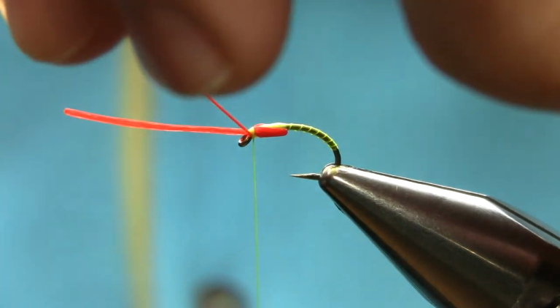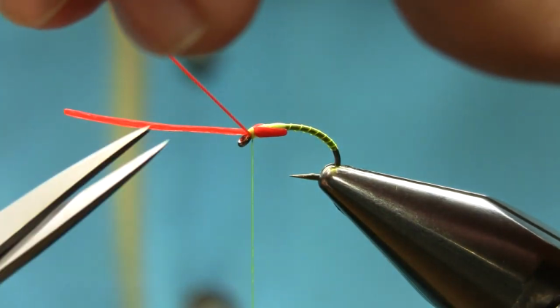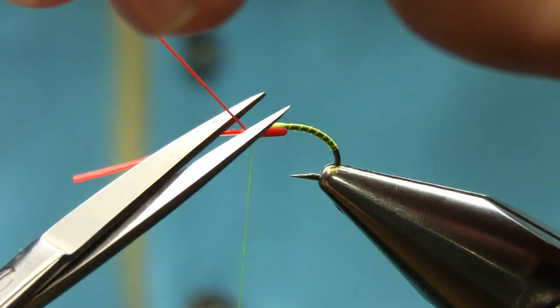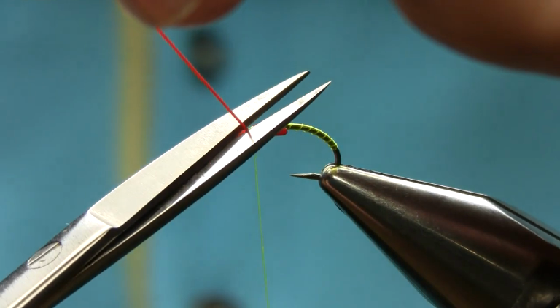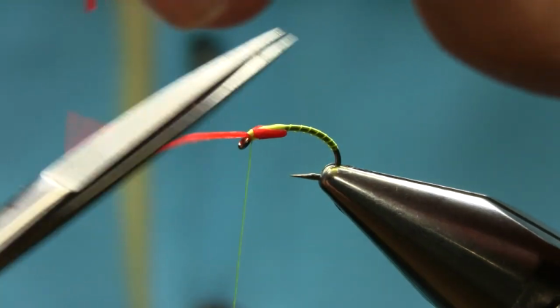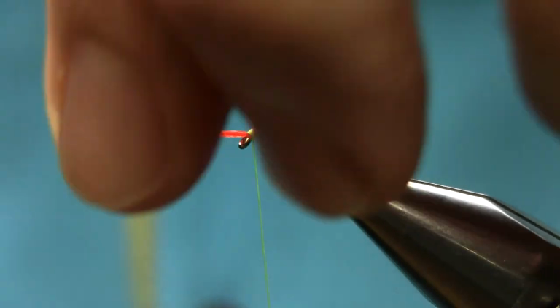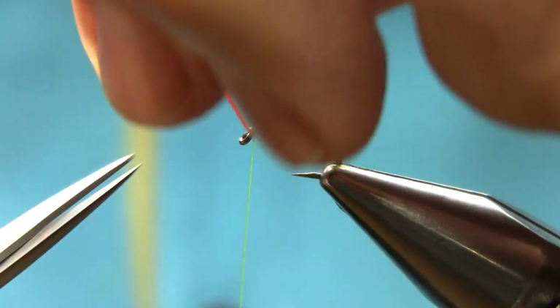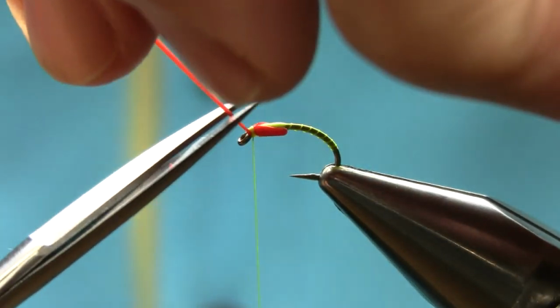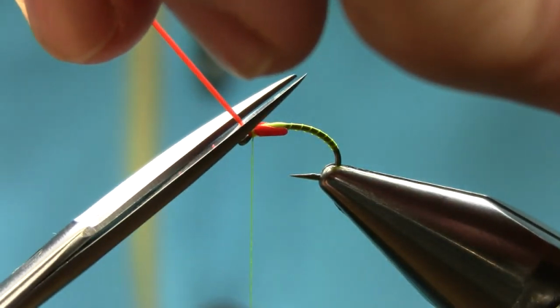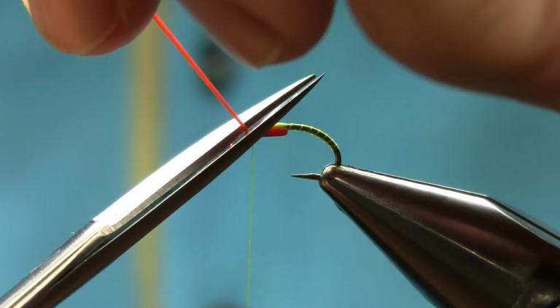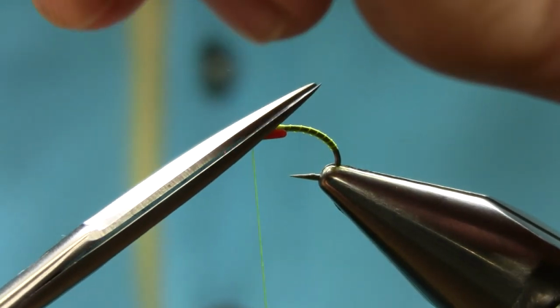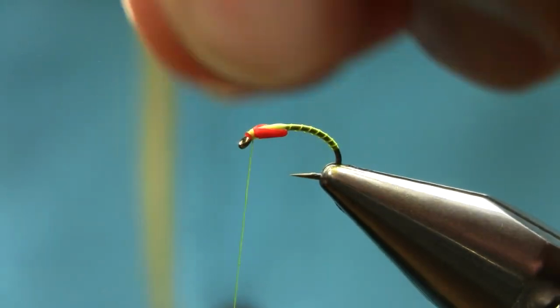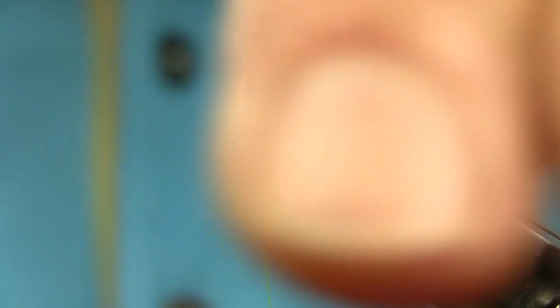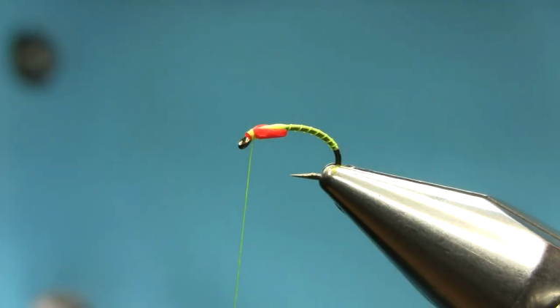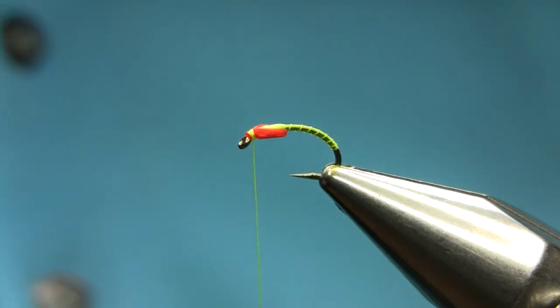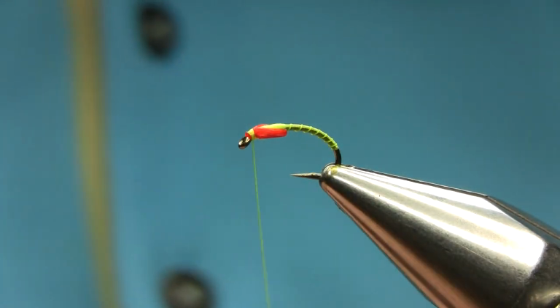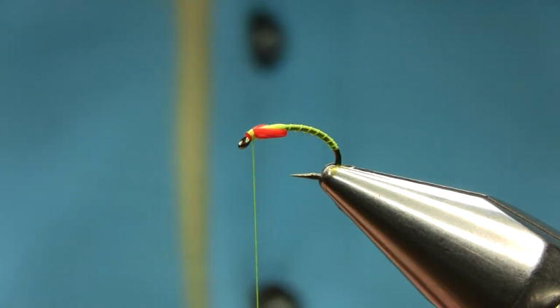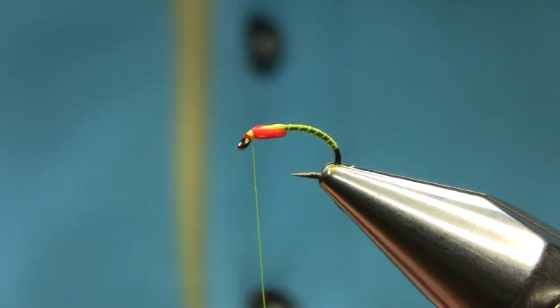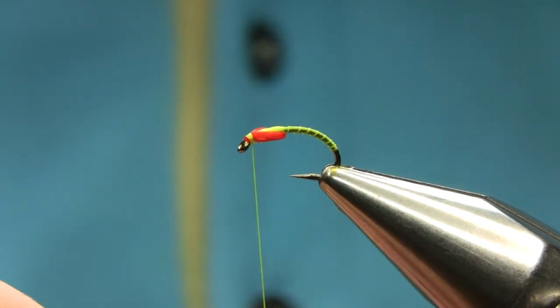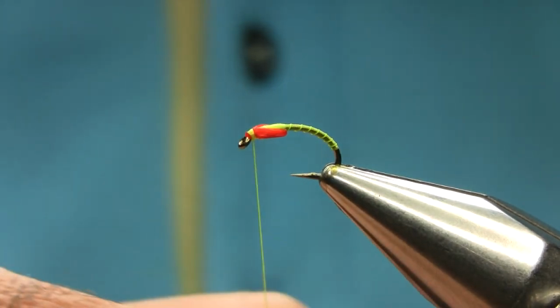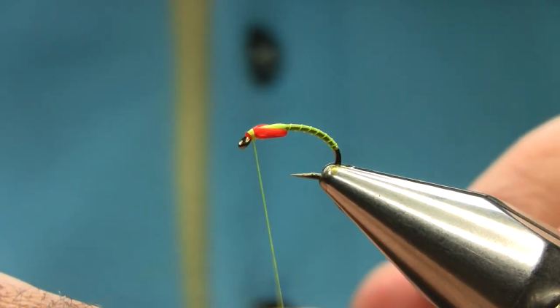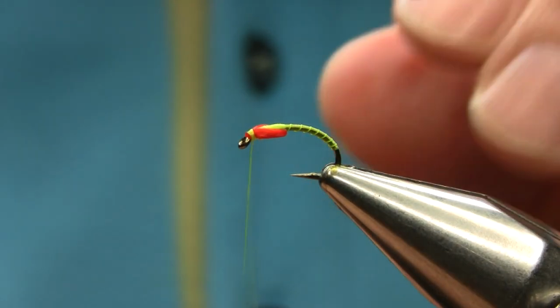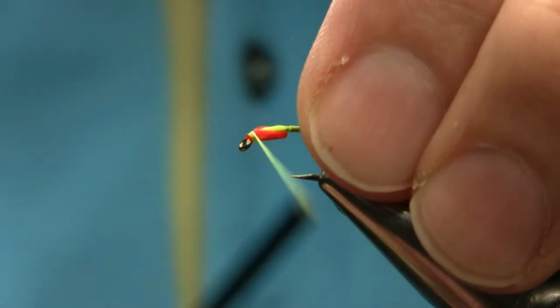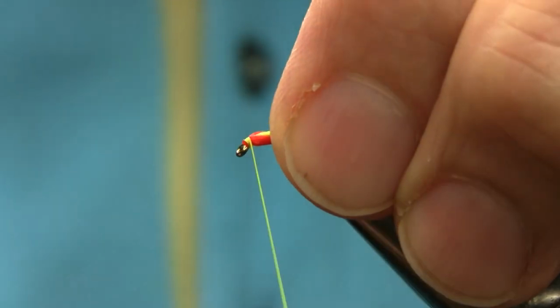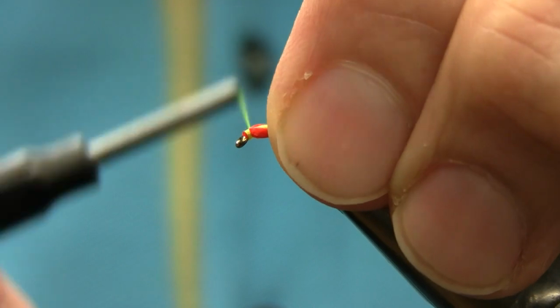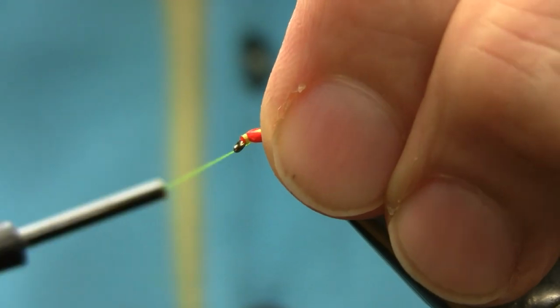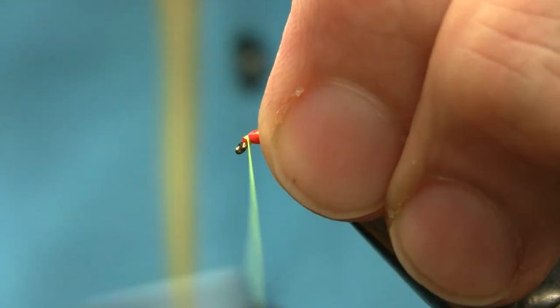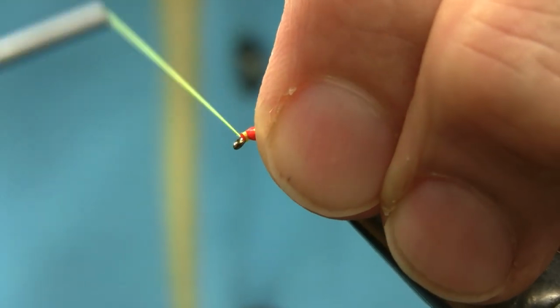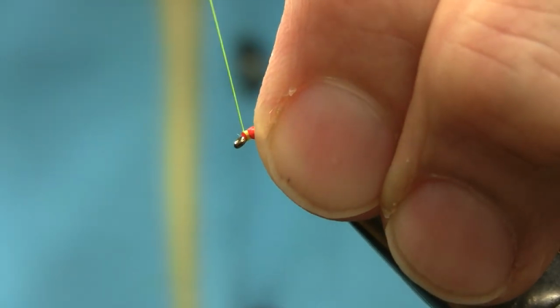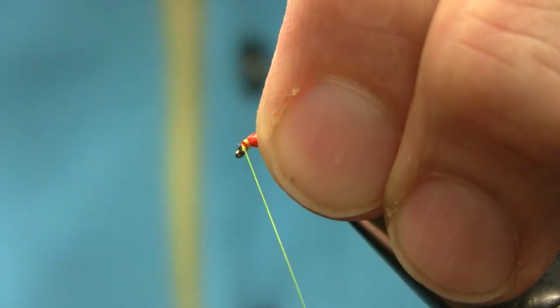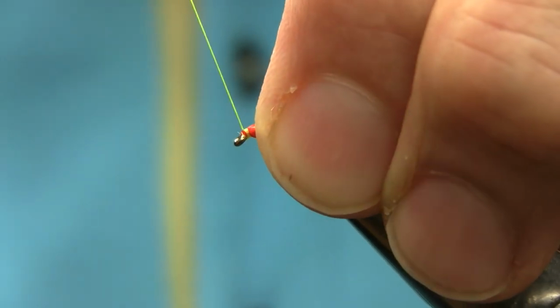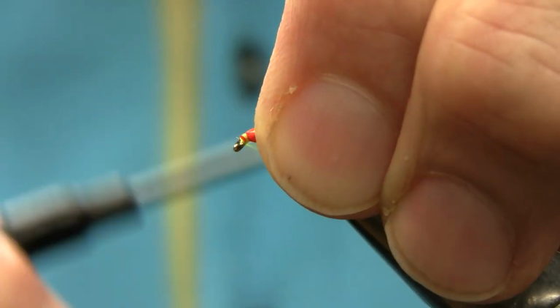And then cut these off. I'm going to make a nice head to hide all this.